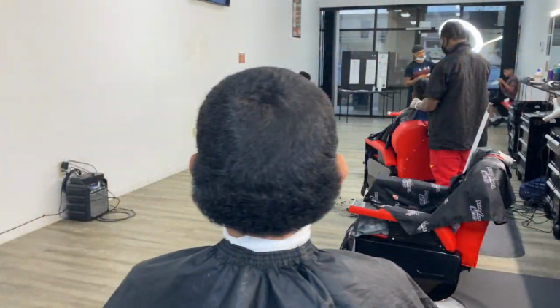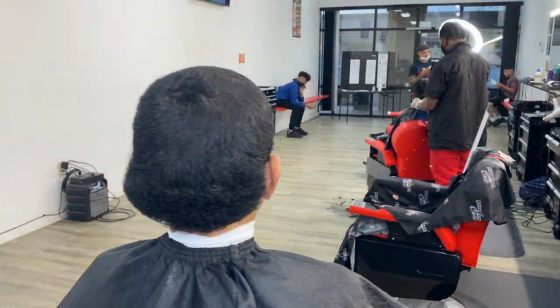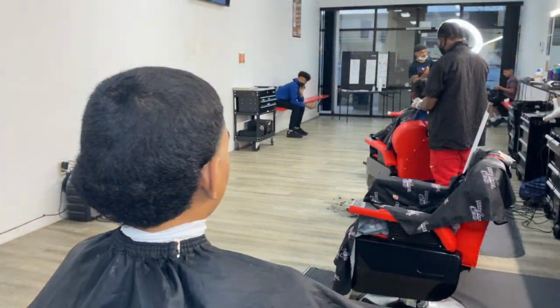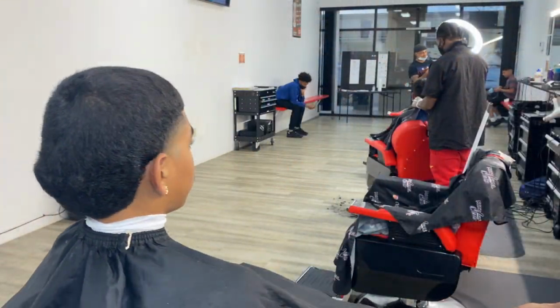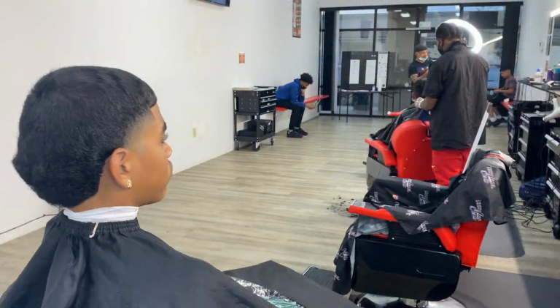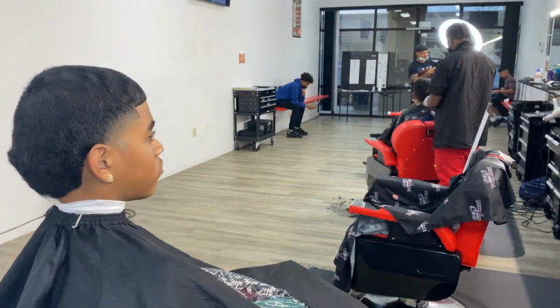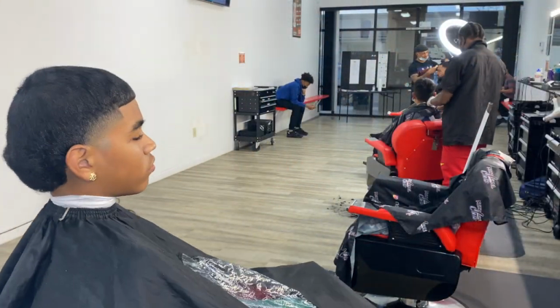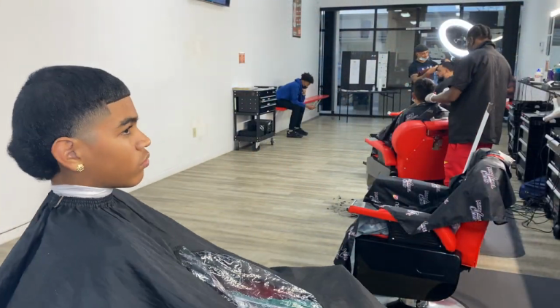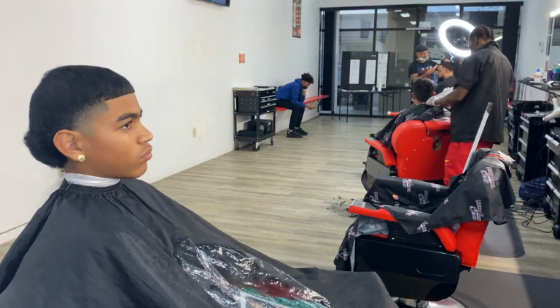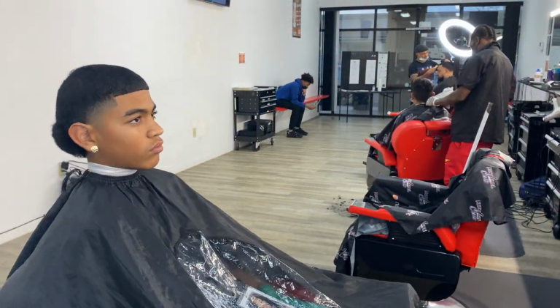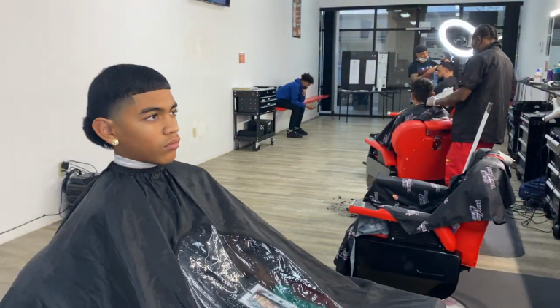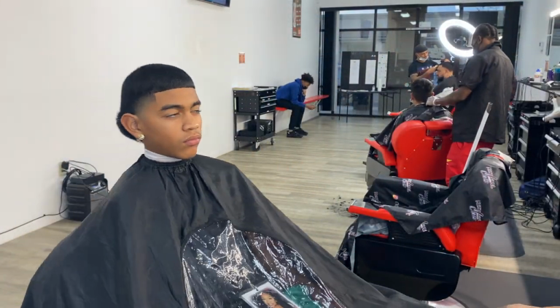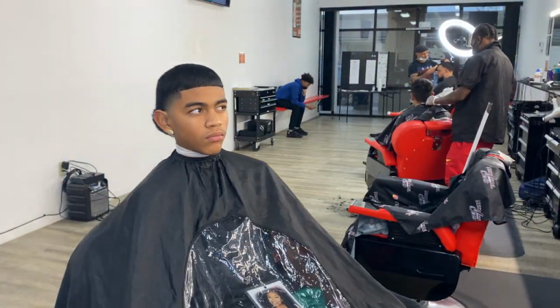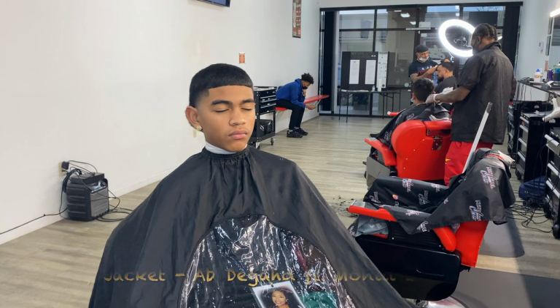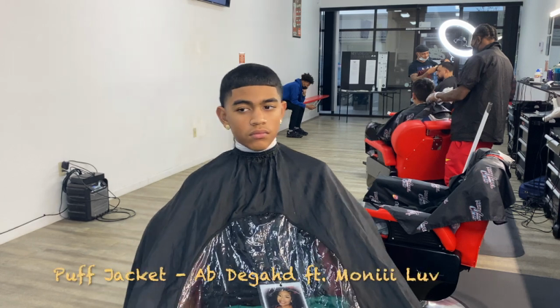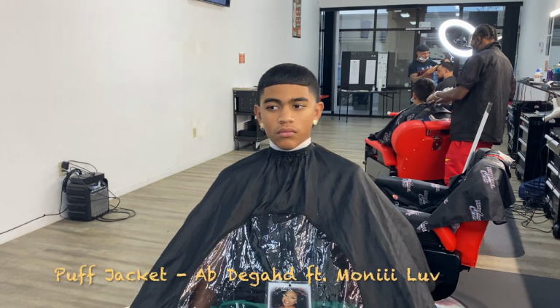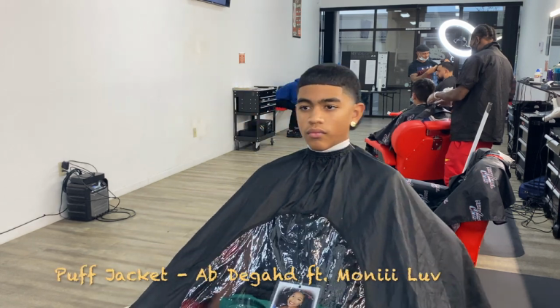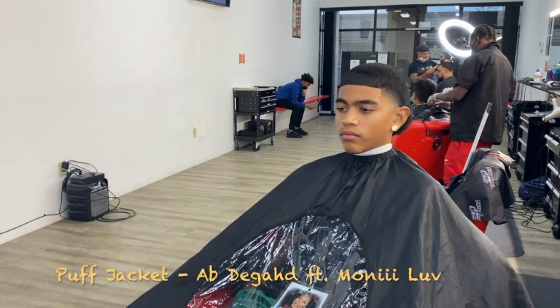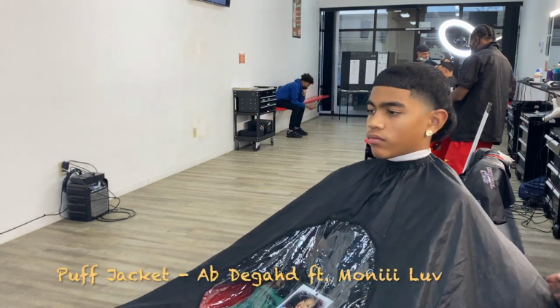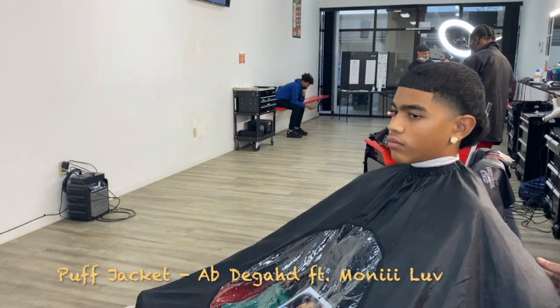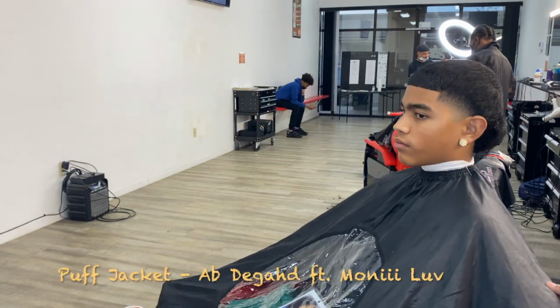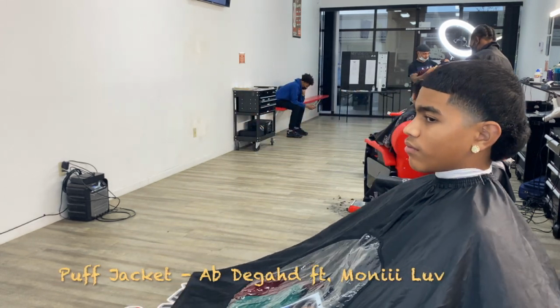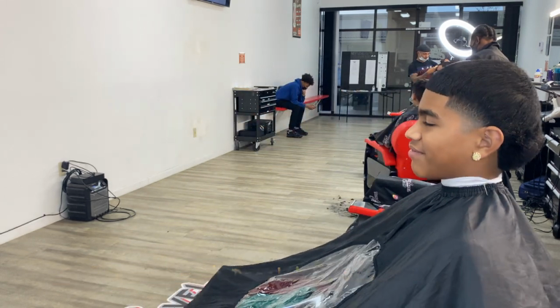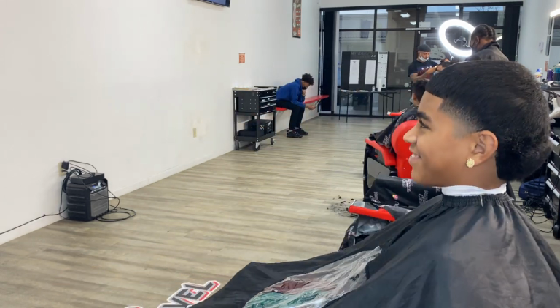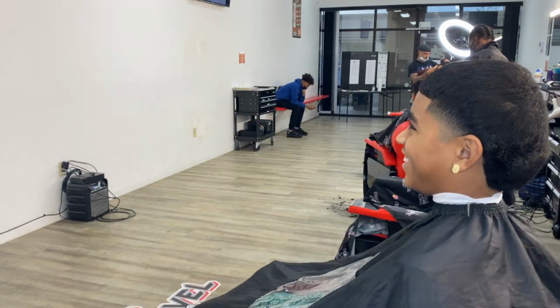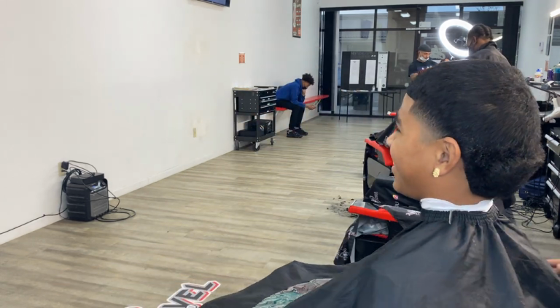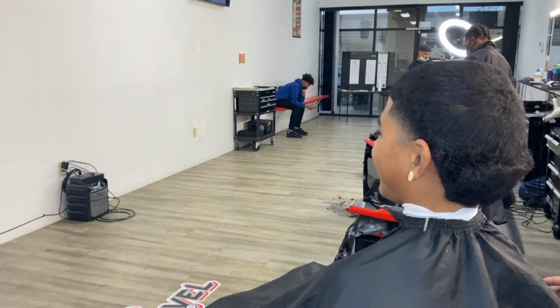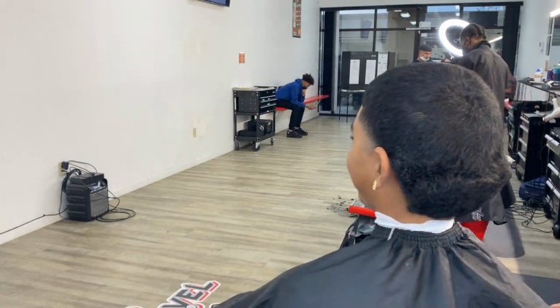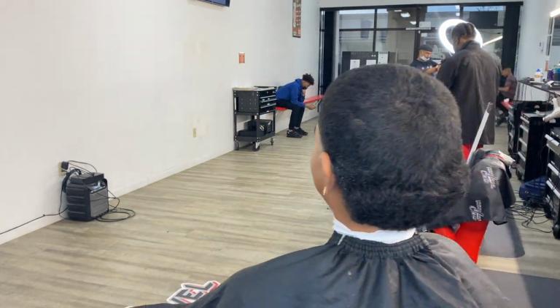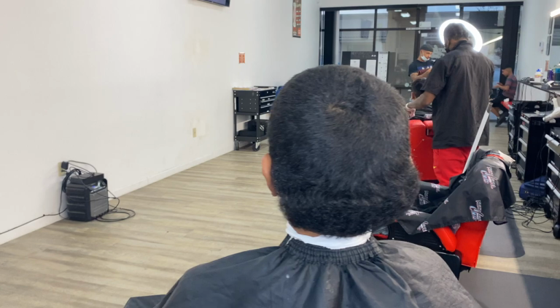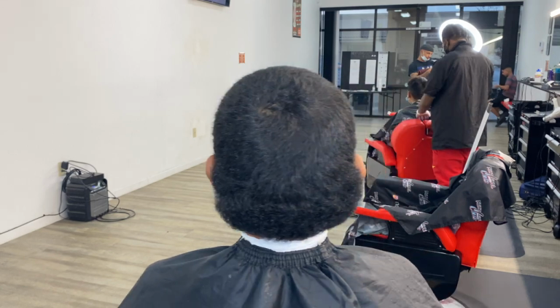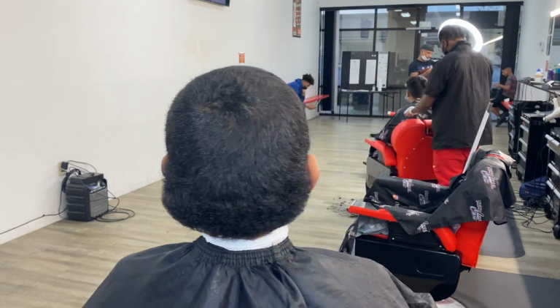This is the cut. I hope y'all enjoyed this video. Please give me a like and please hit that subscribe button. I'm gonna try to get videos out to y'all as soon as possible. I hope y'all have a blessed day. I'm outta here.